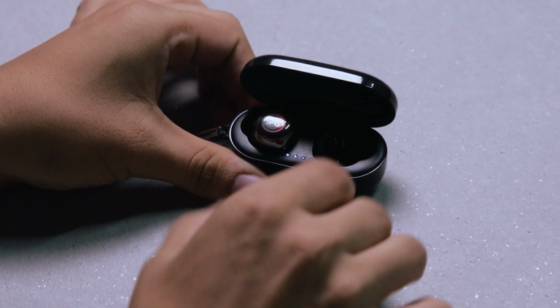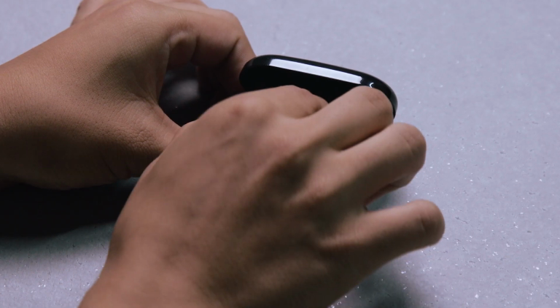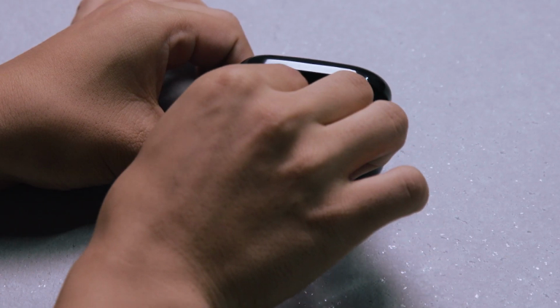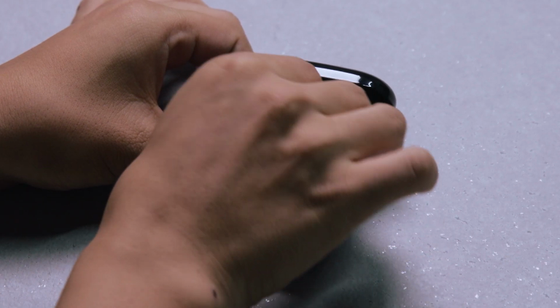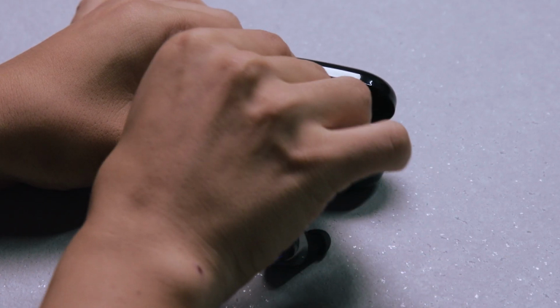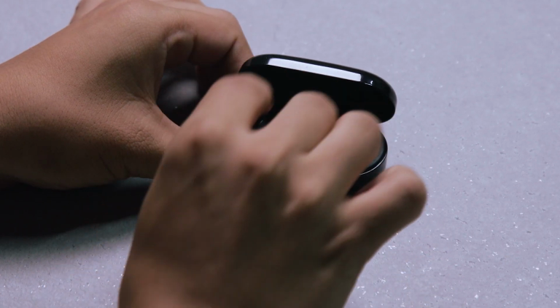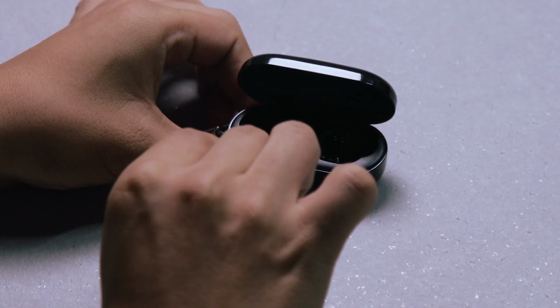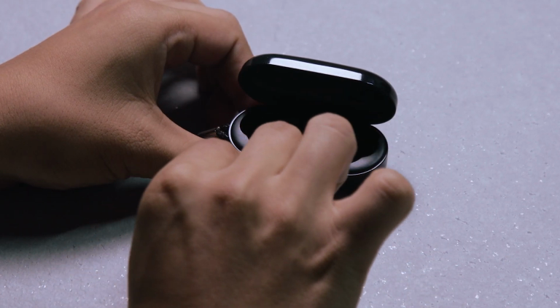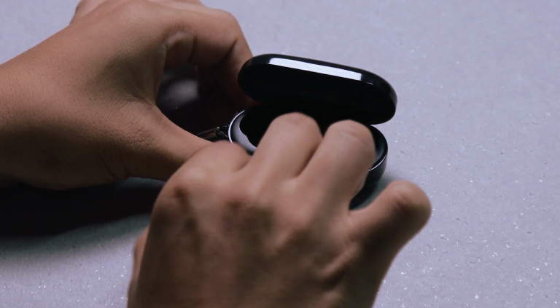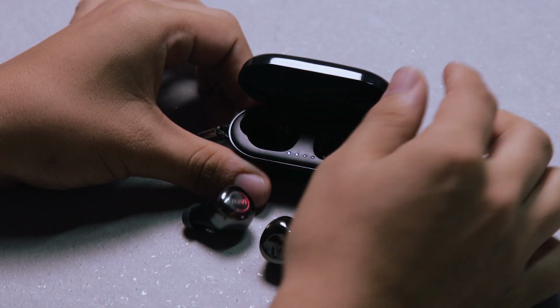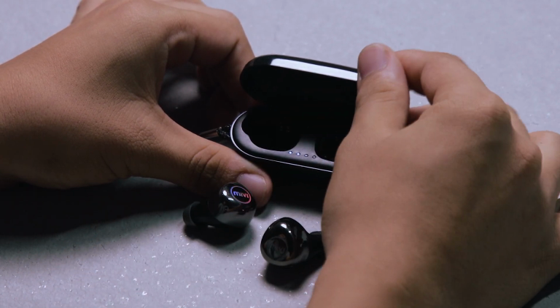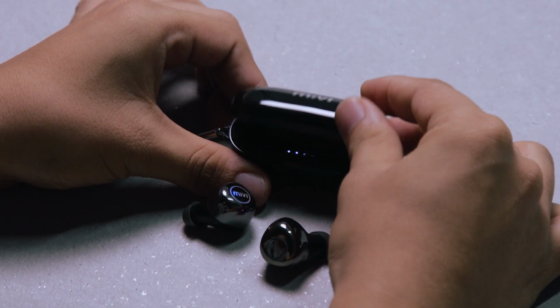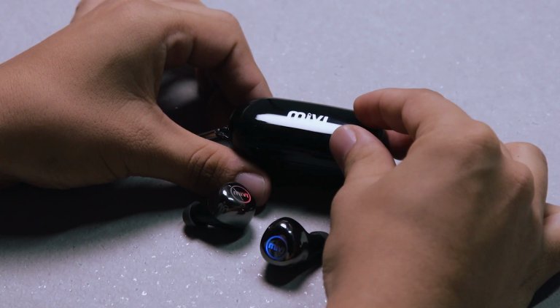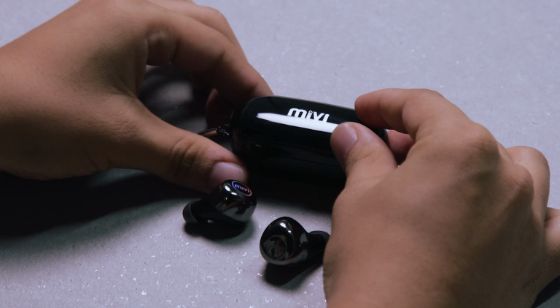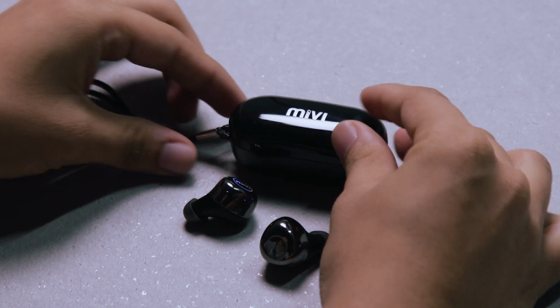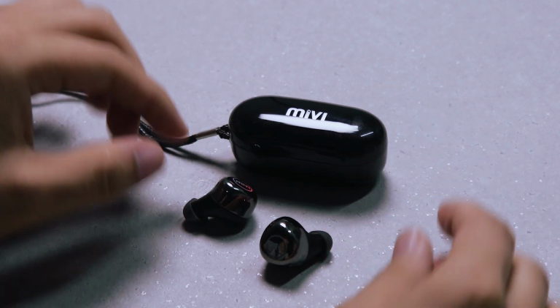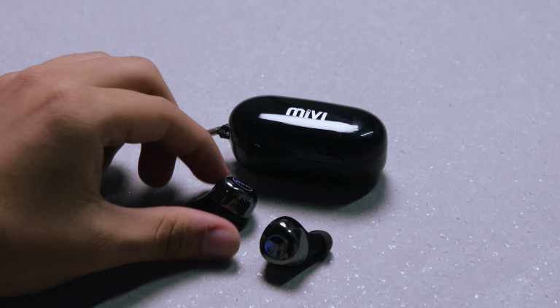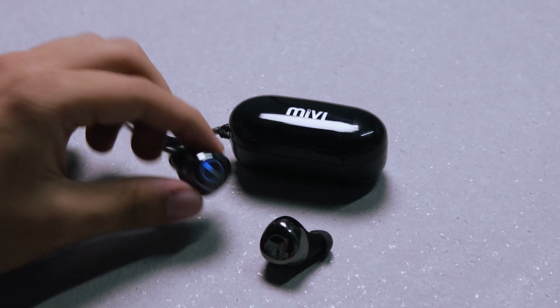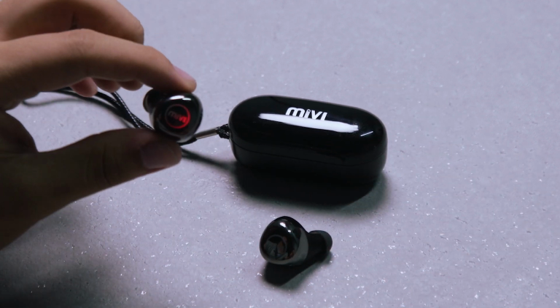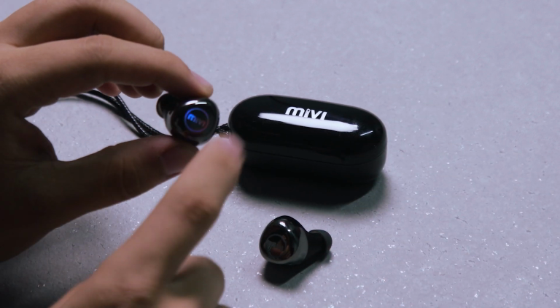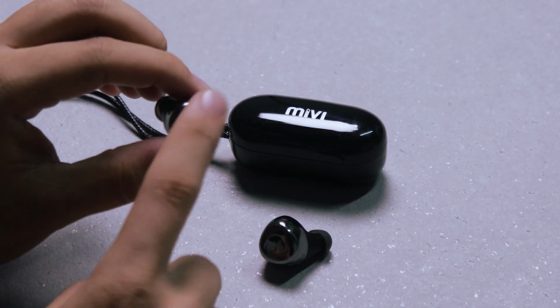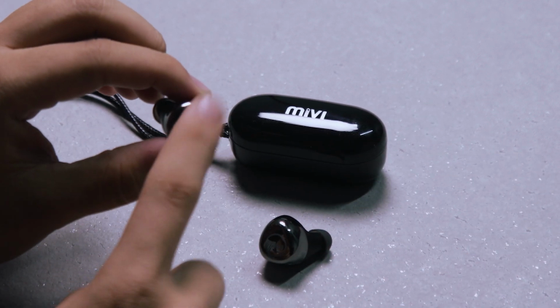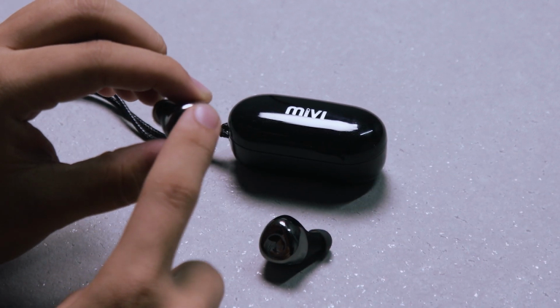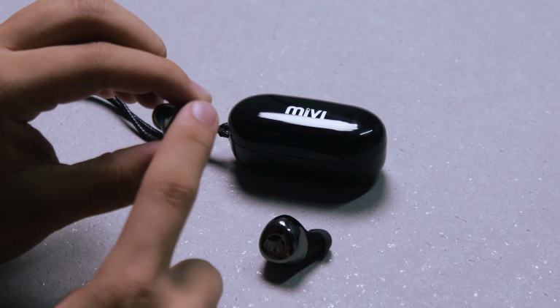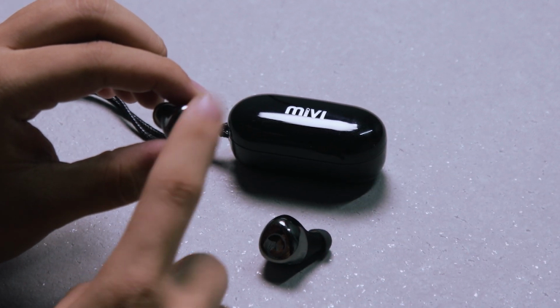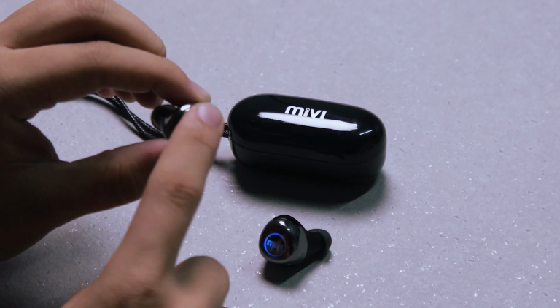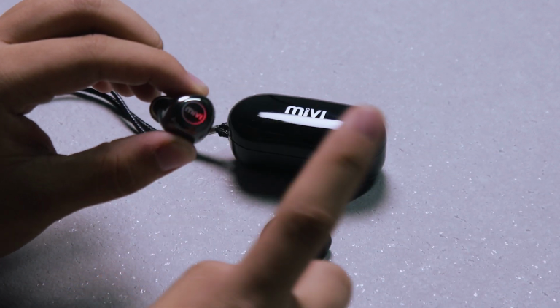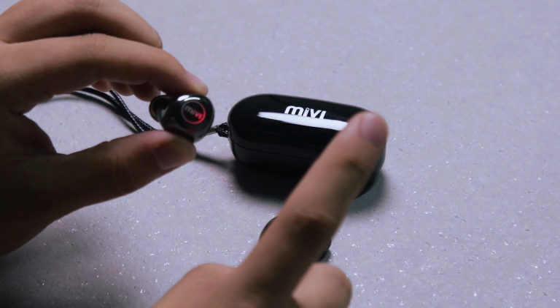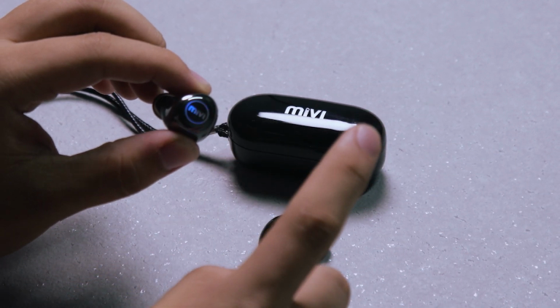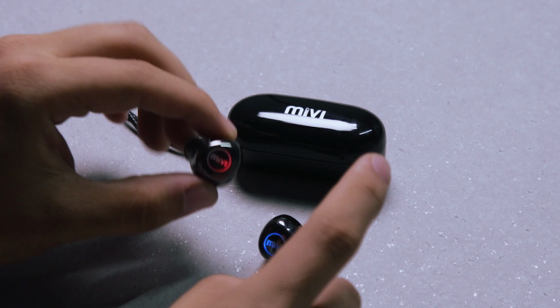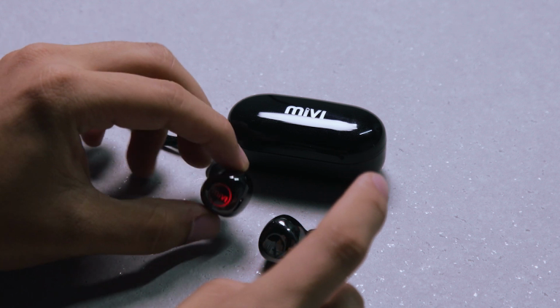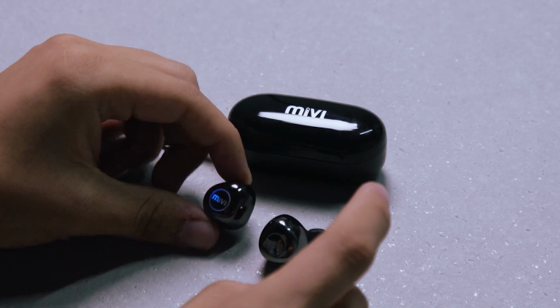To reset your device, remove both the Duopods from their charging case. Tap six times on the Duopod that continuously blinks red and blue. This will reset your device.